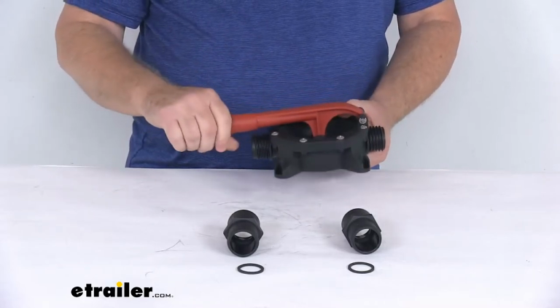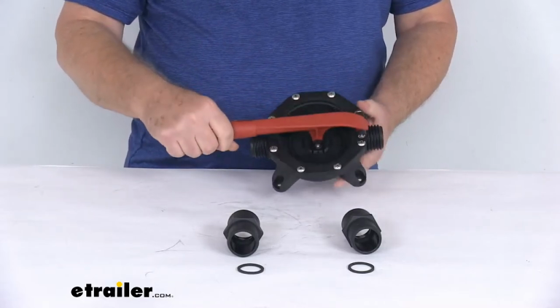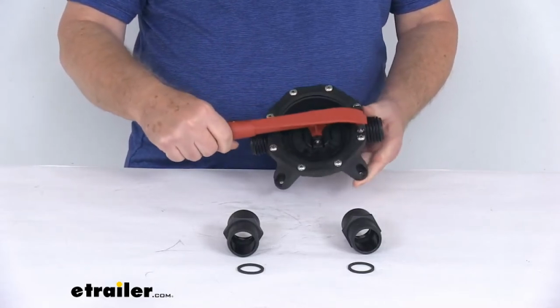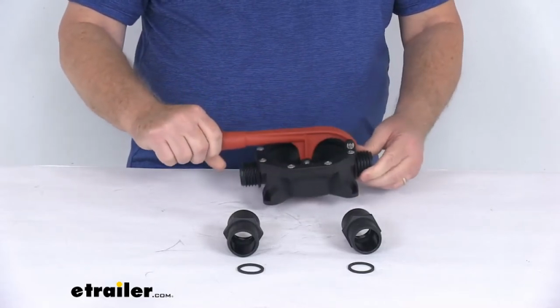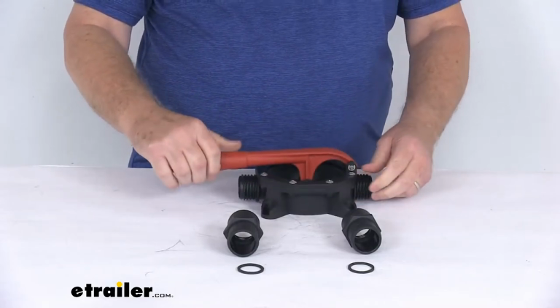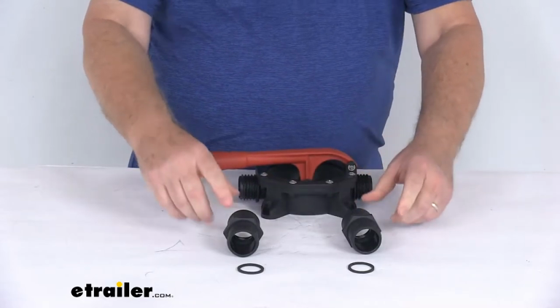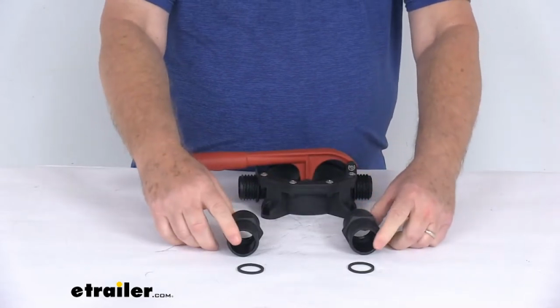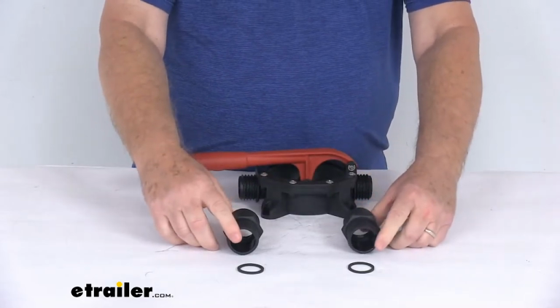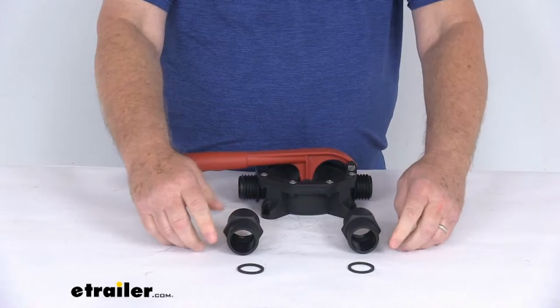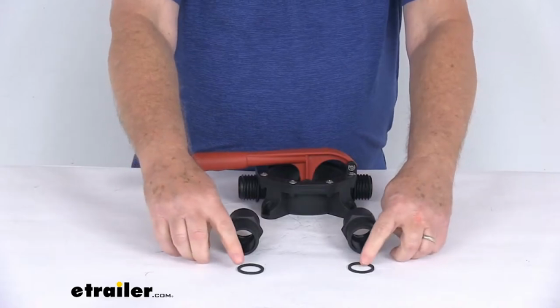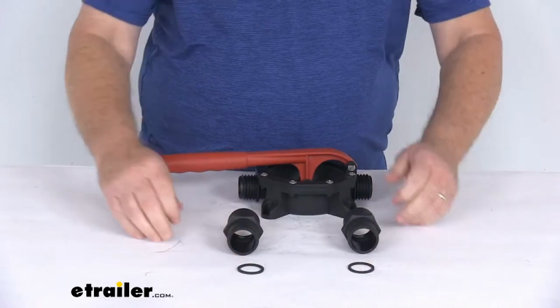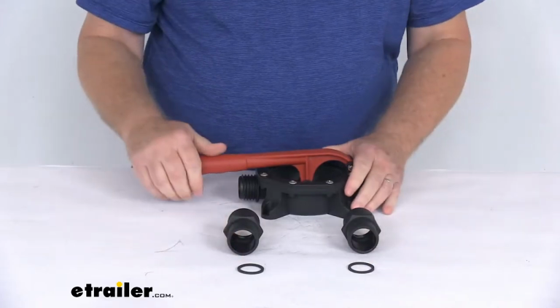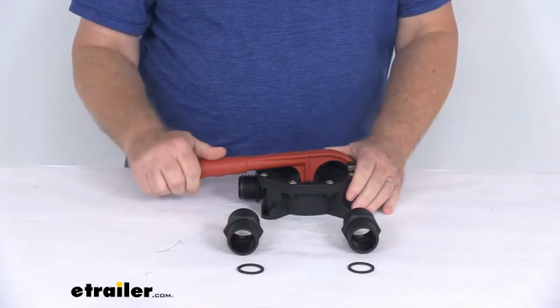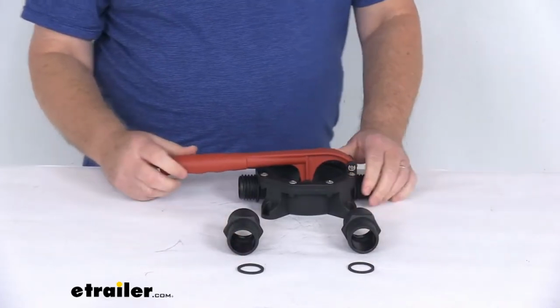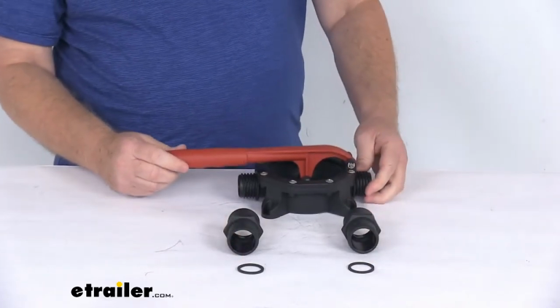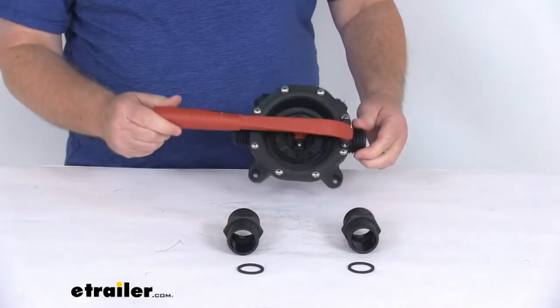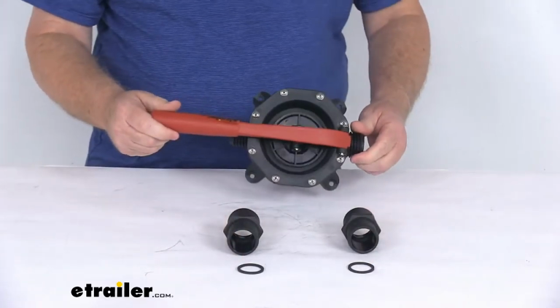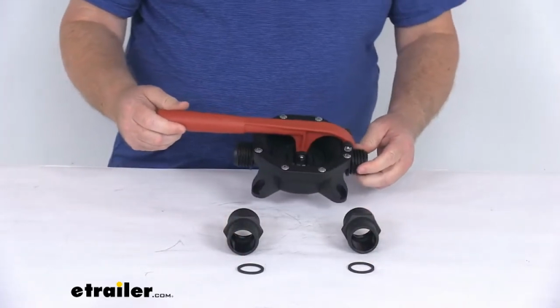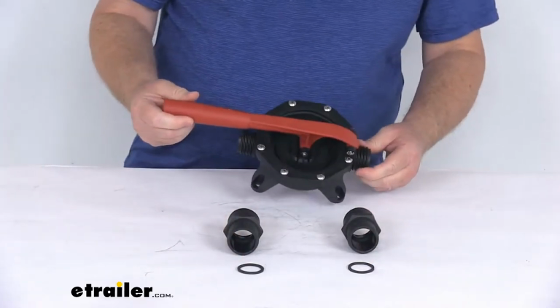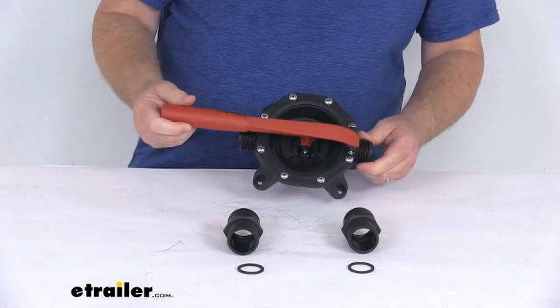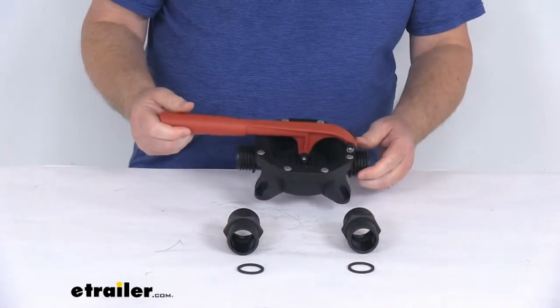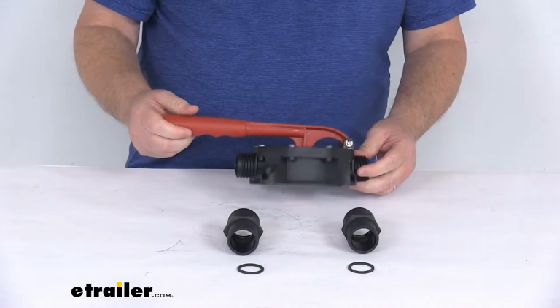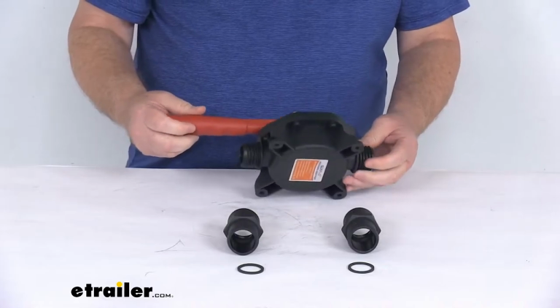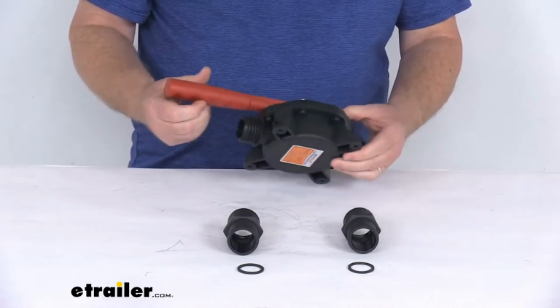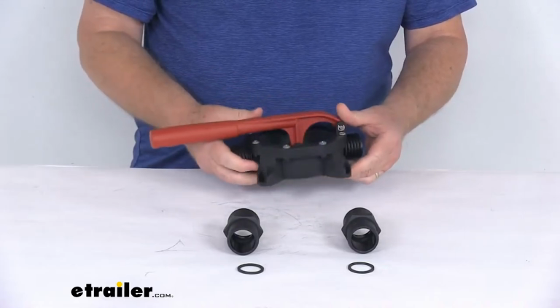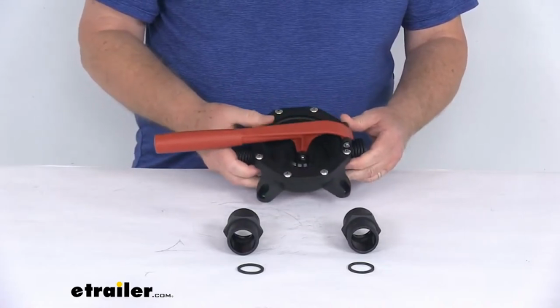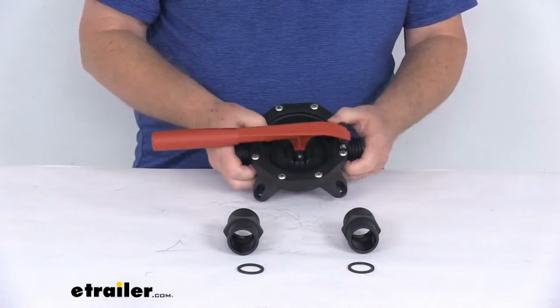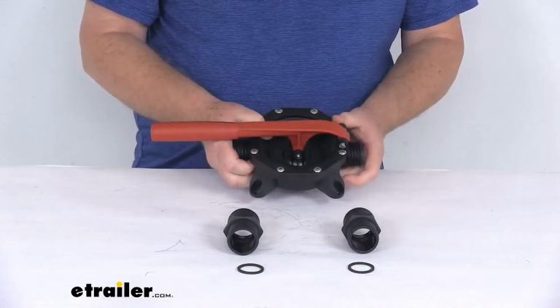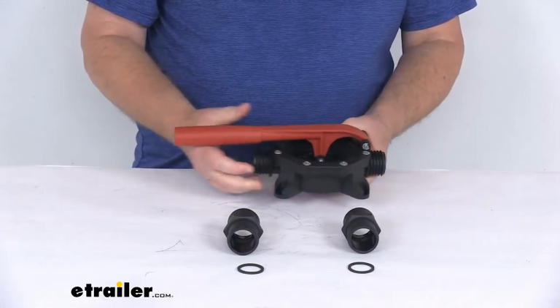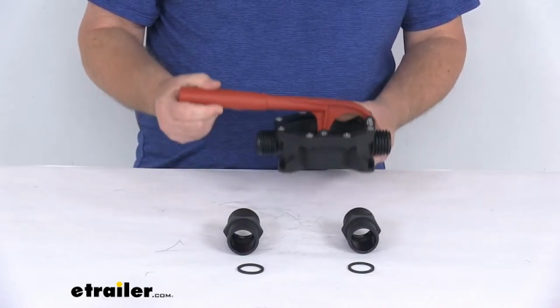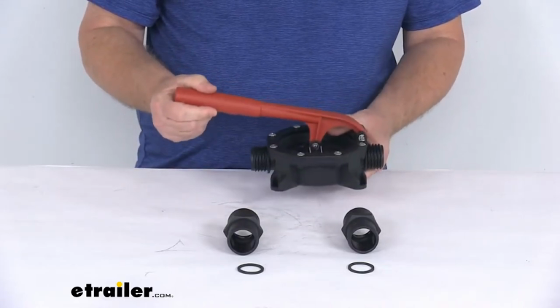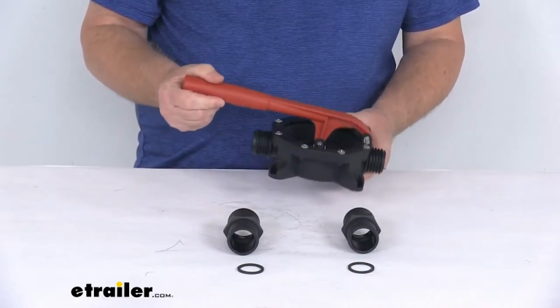It includes the hand pump and the two hose fittings with the rubber seals. It is a nice compact design, so it's ideal for confined spaces. It is a polypropylene construction, so it's very lightweight and durable.